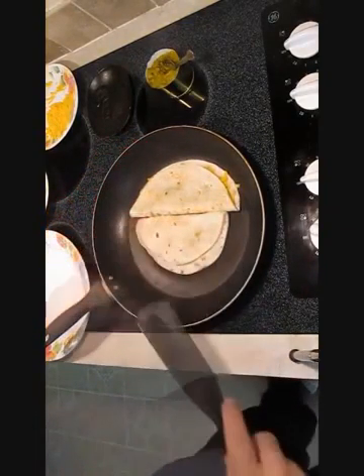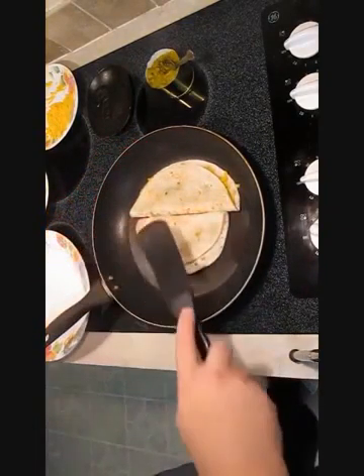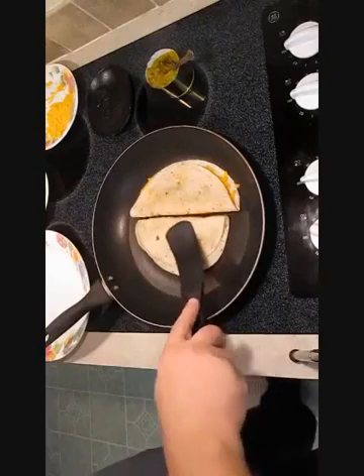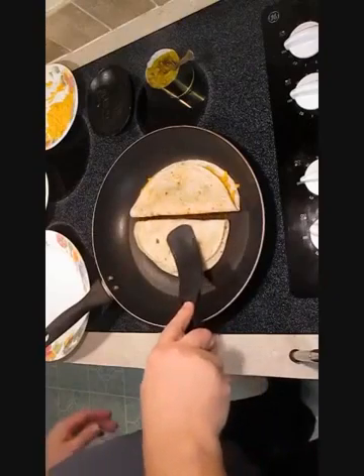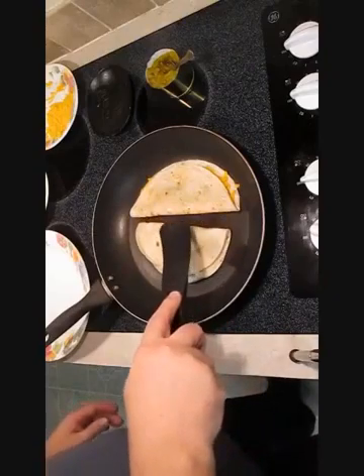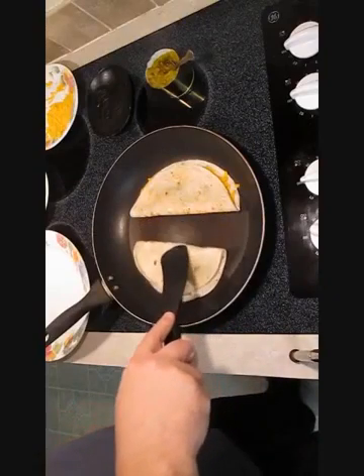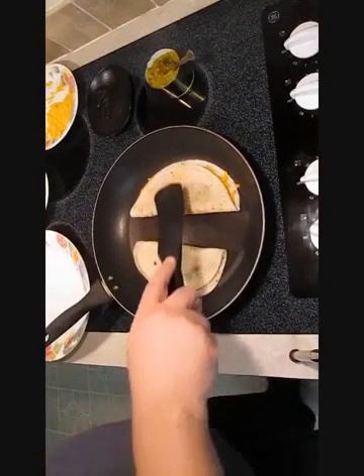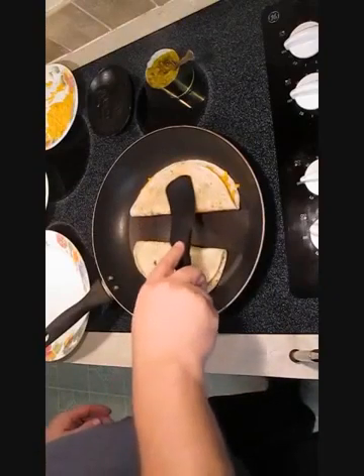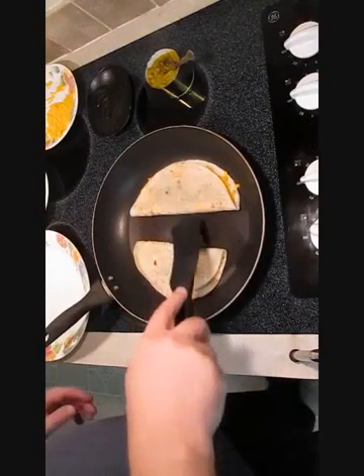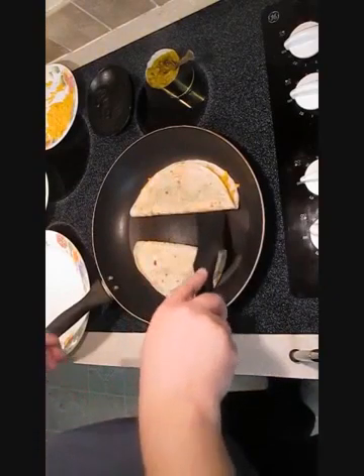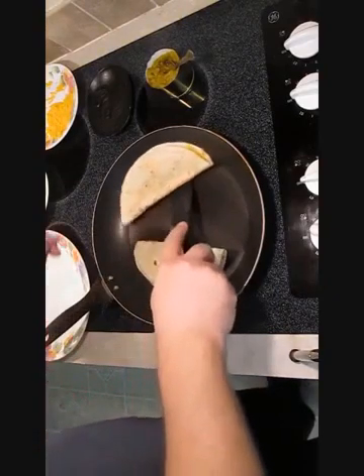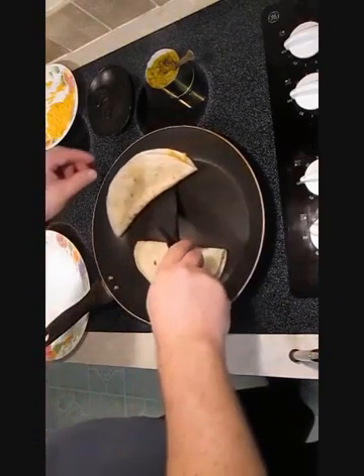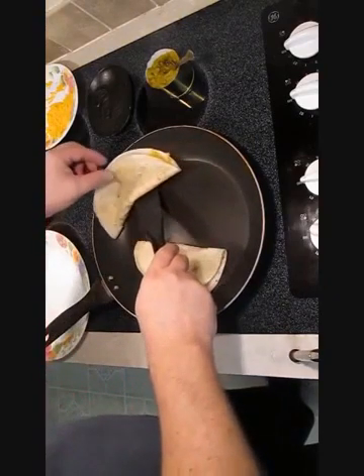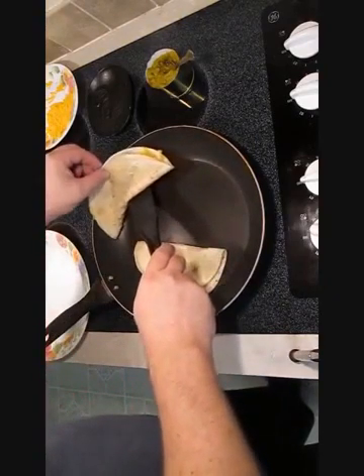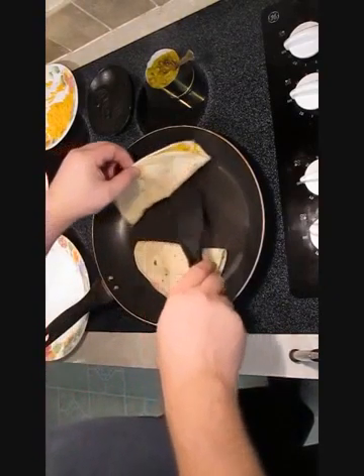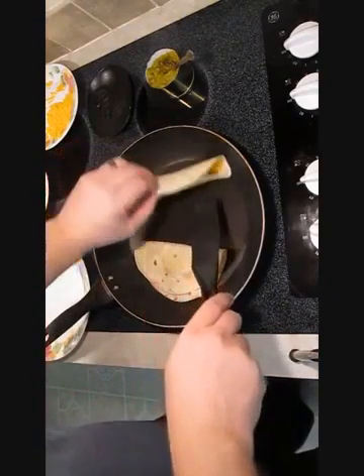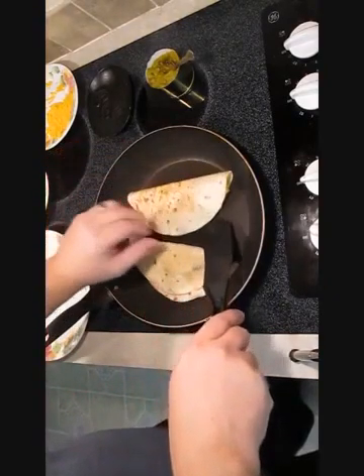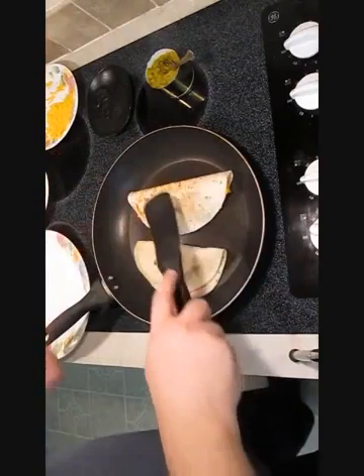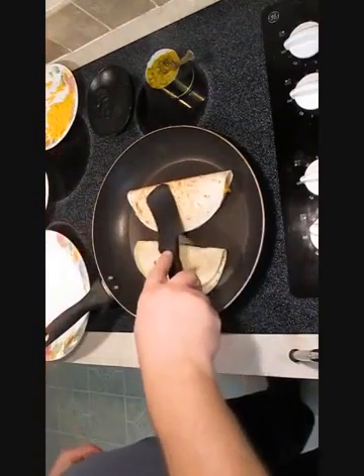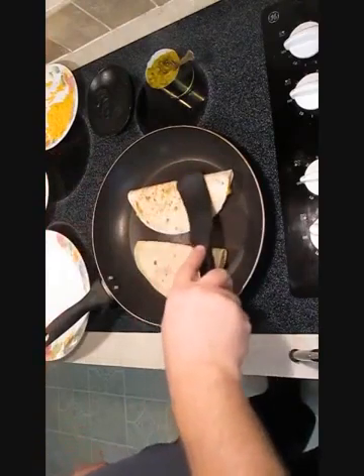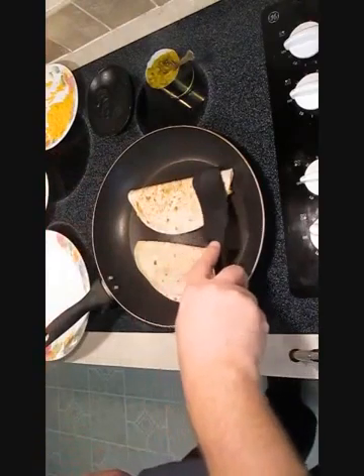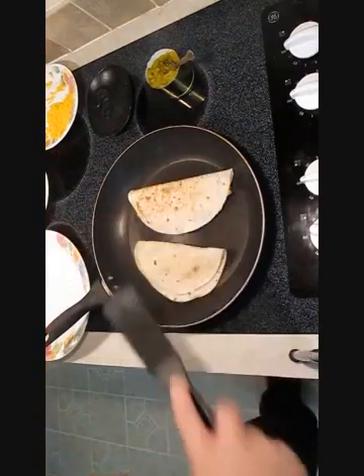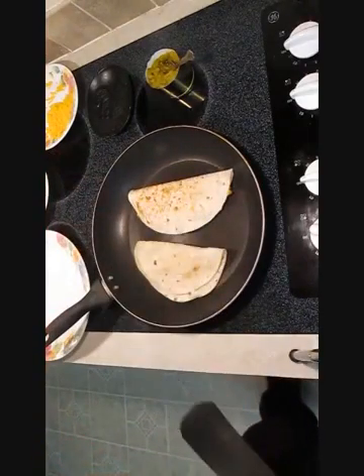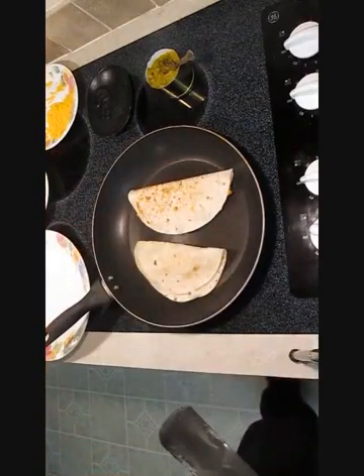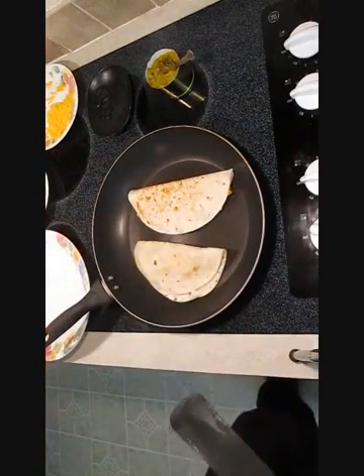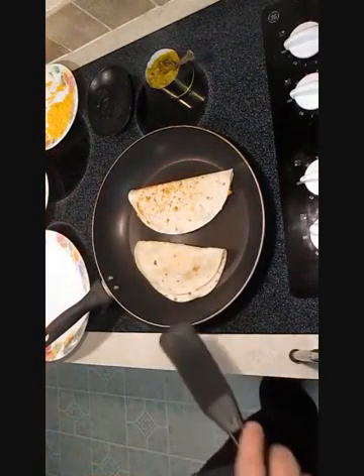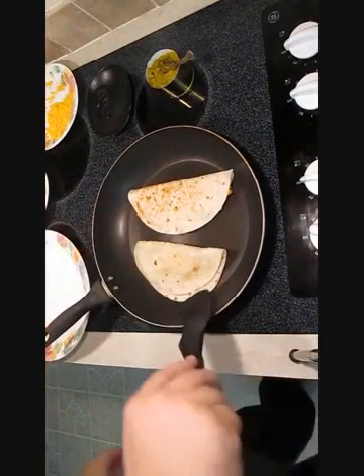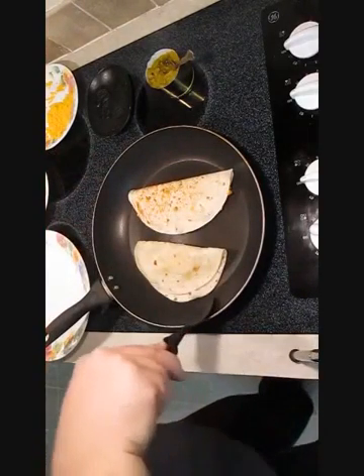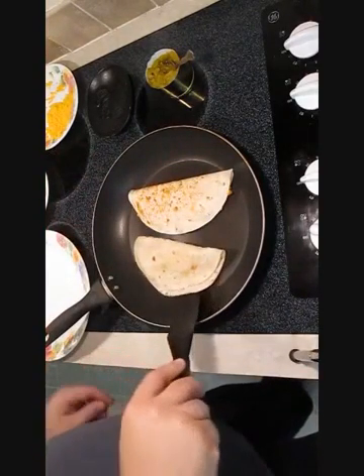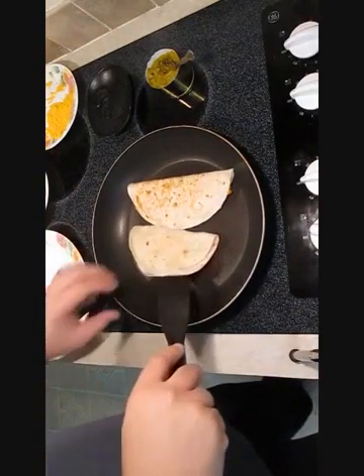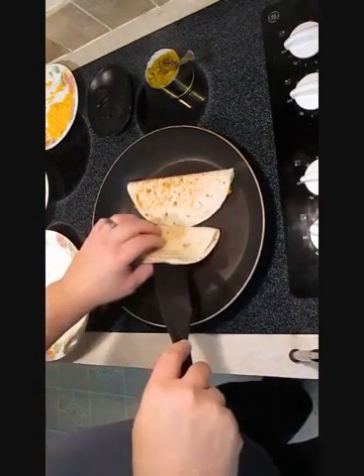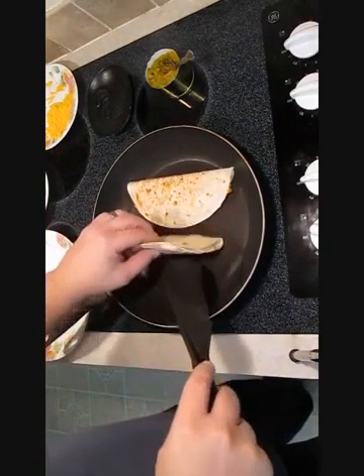Now with your heat on medium, these are only going to take a few minutes — both sides. One minute per side gets her done.